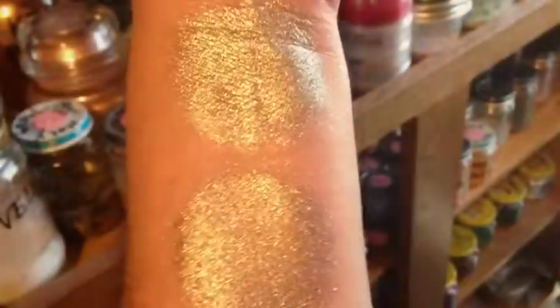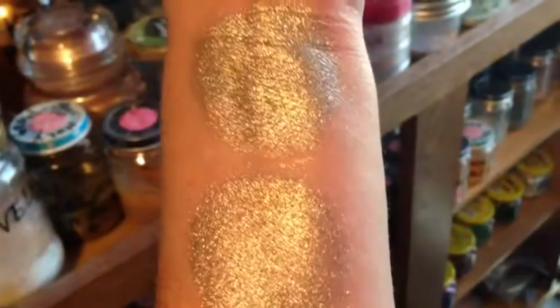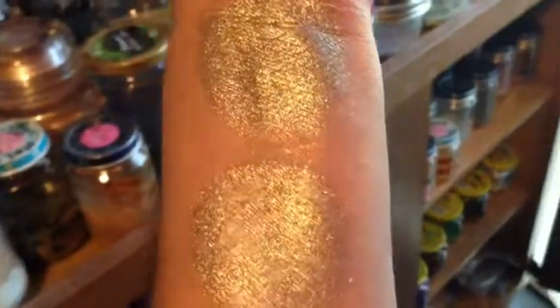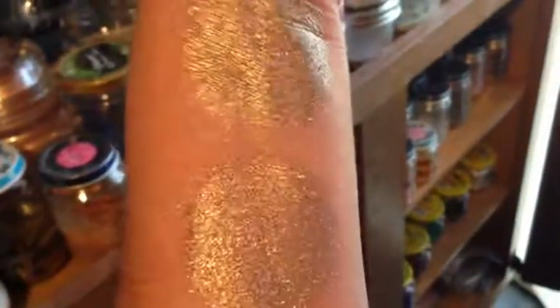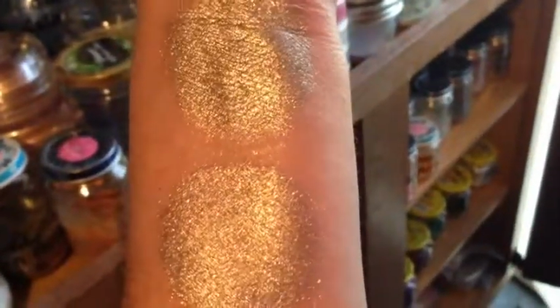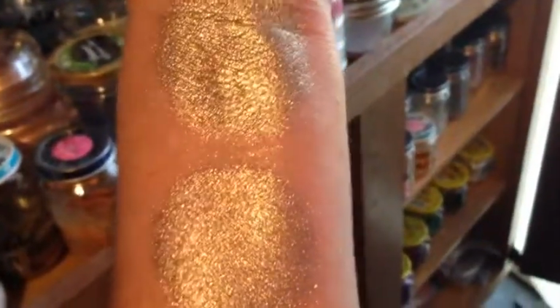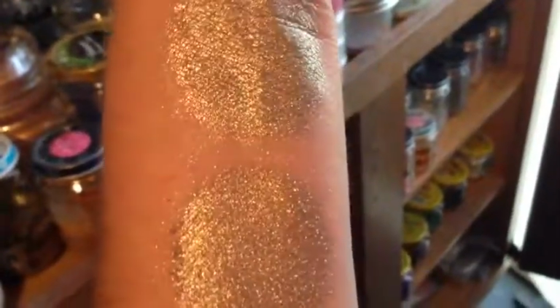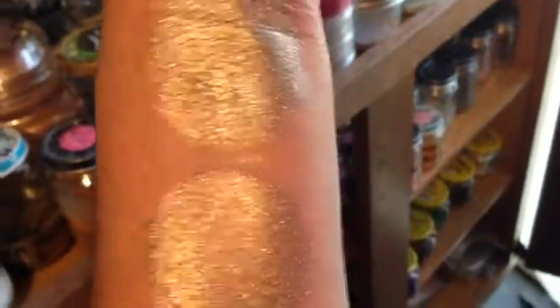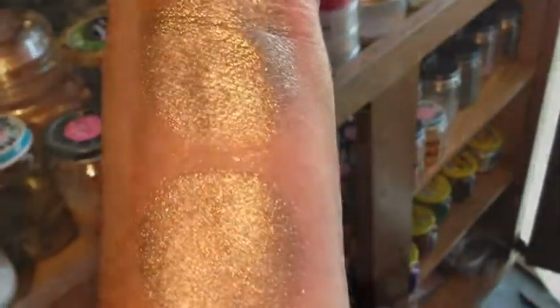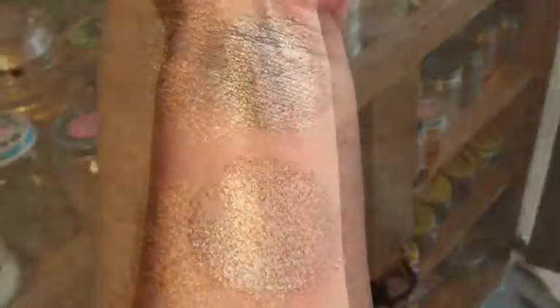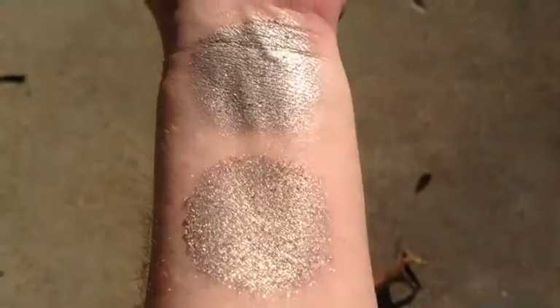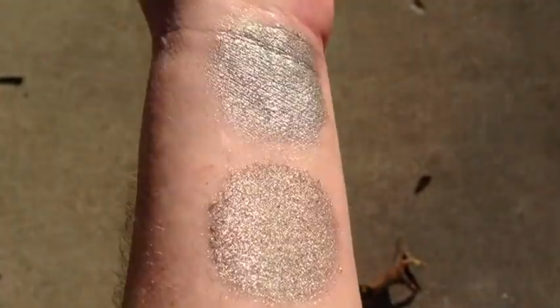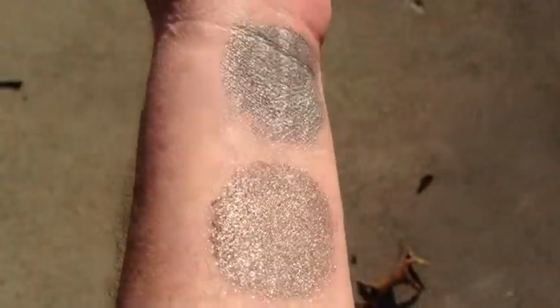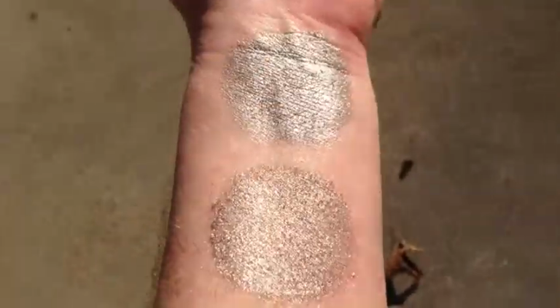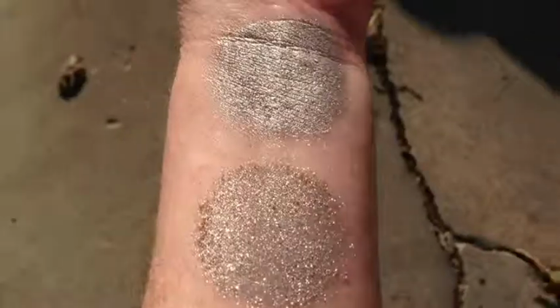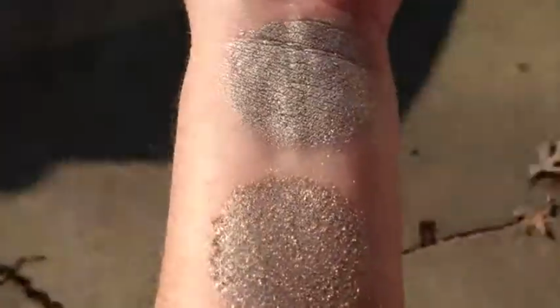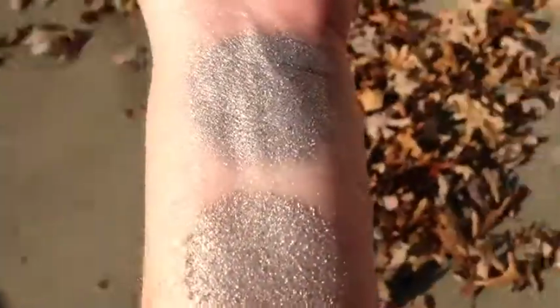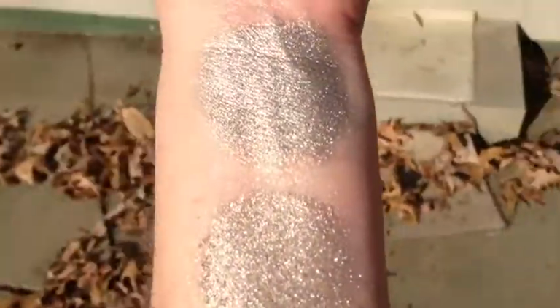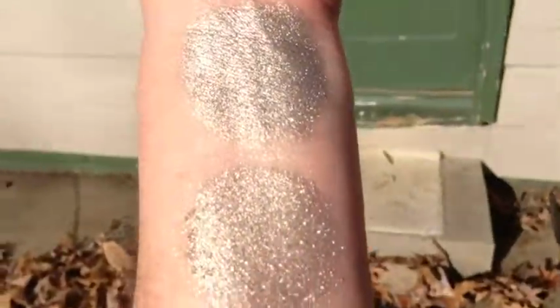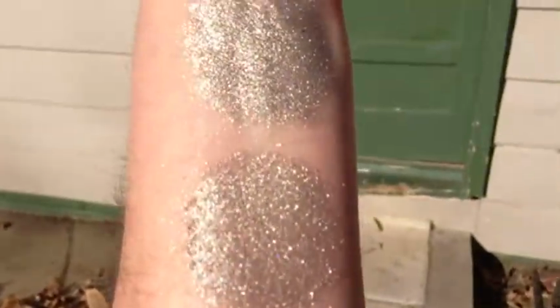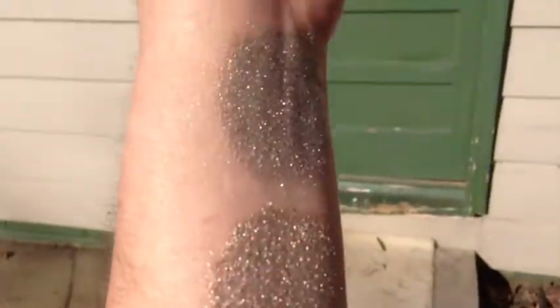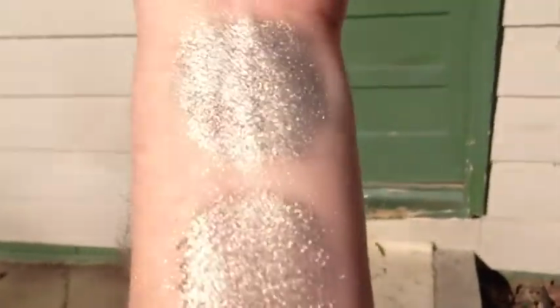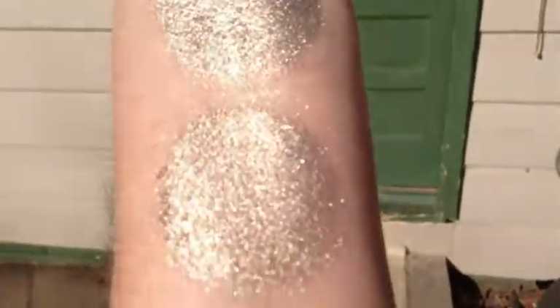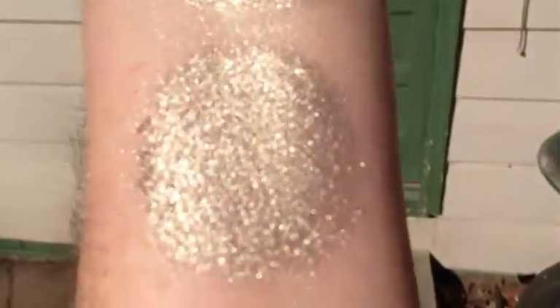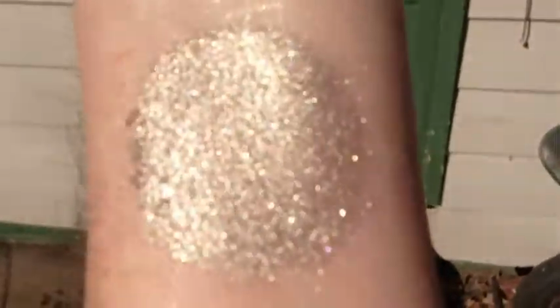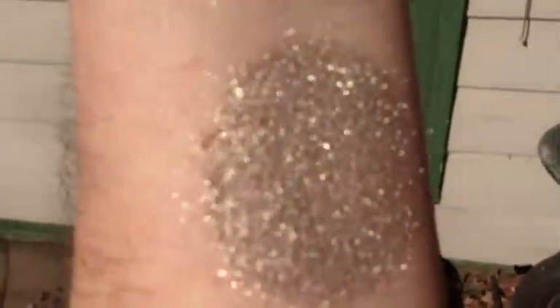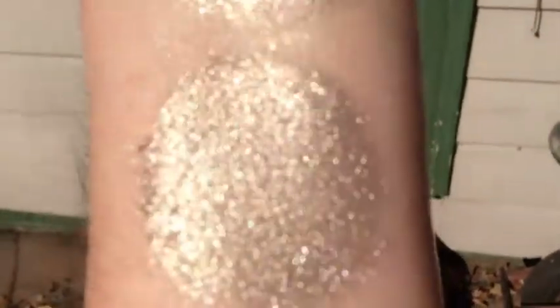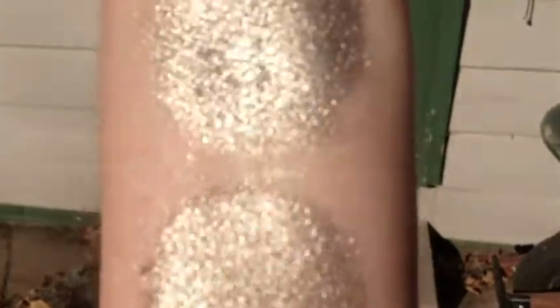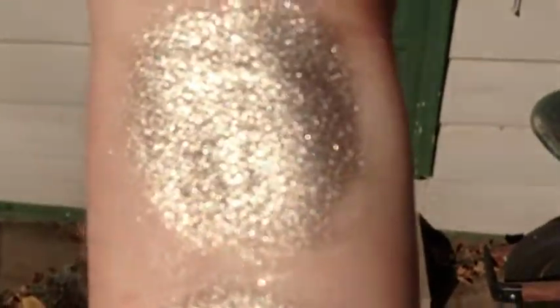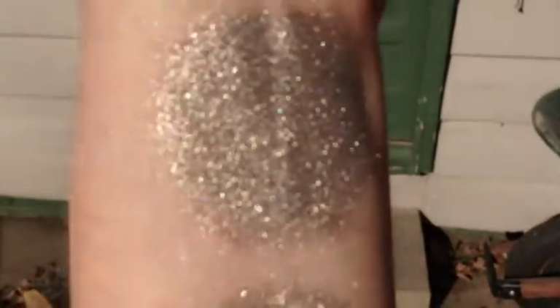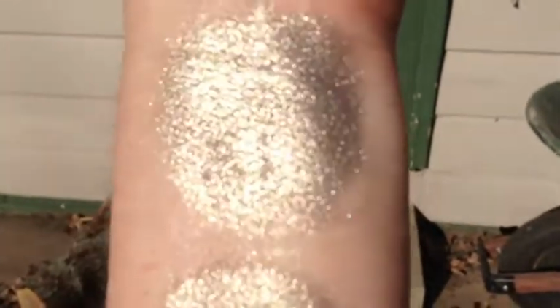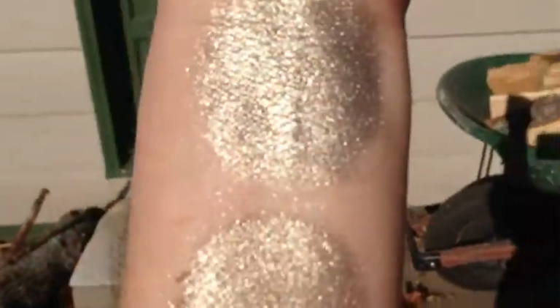This is Sweet Cream in incandescent light. This is Sweet Cream in sunlight. And that is without primer. That is with primer.